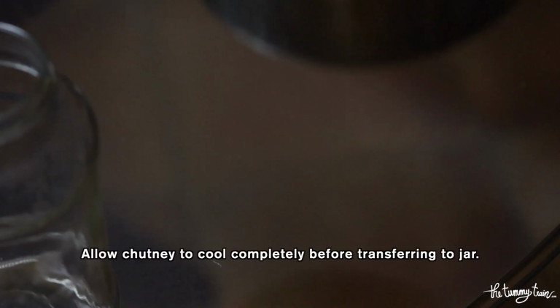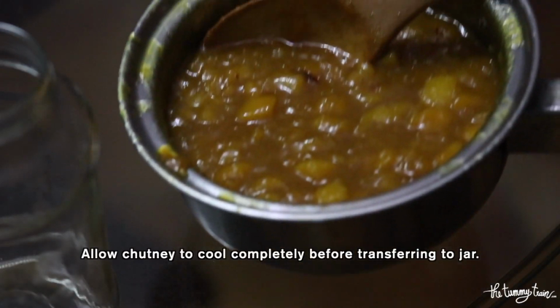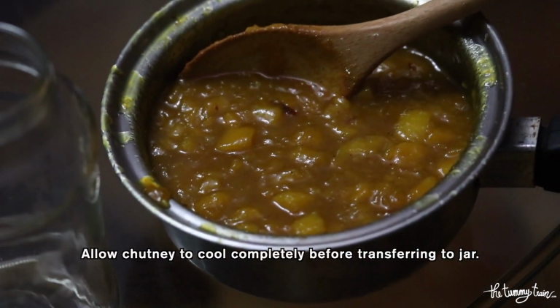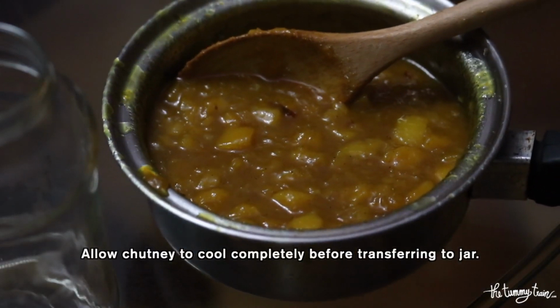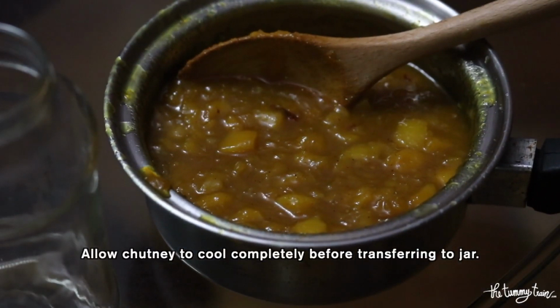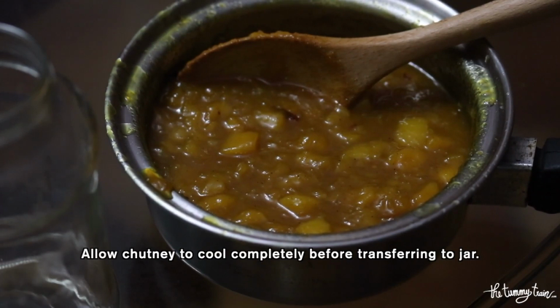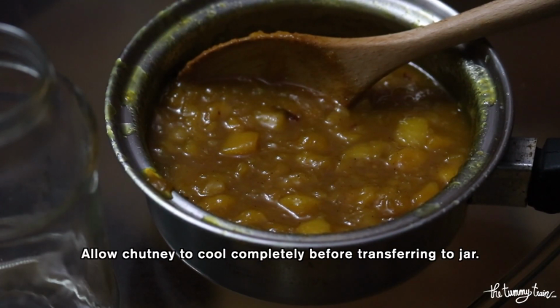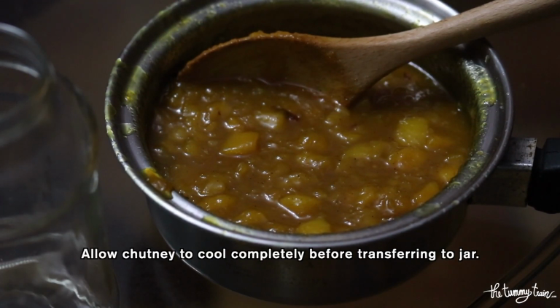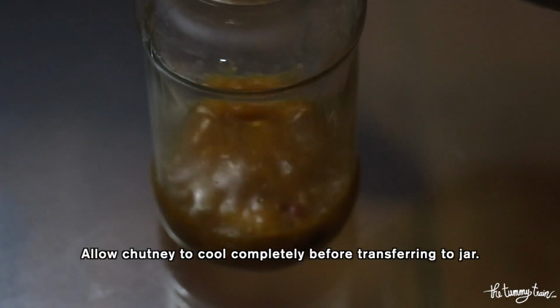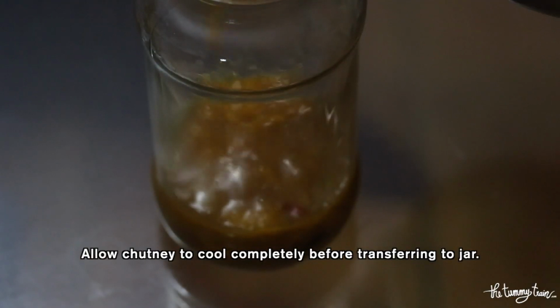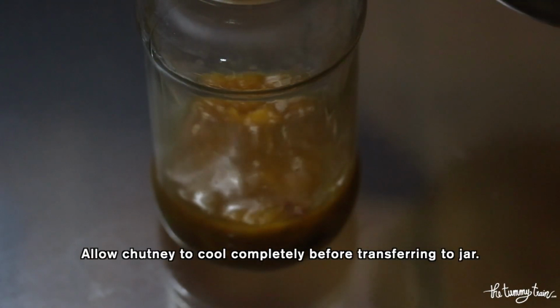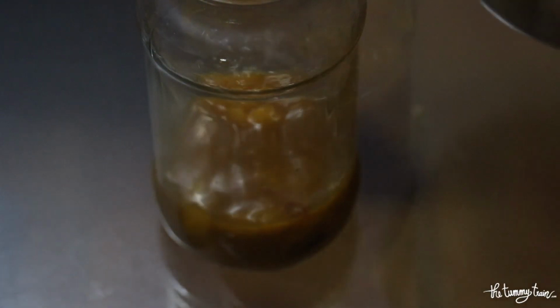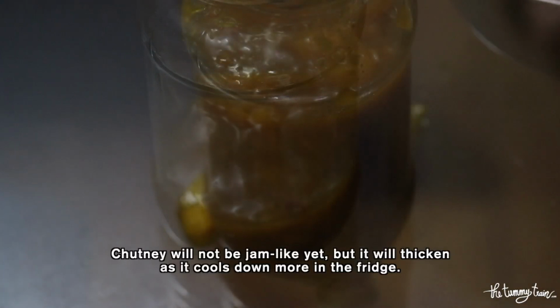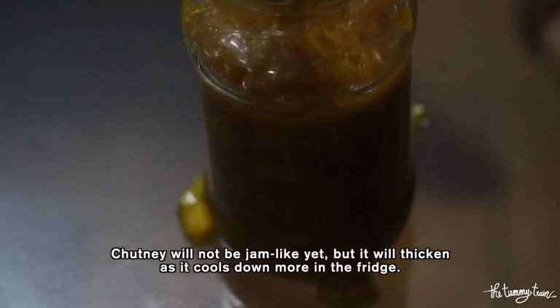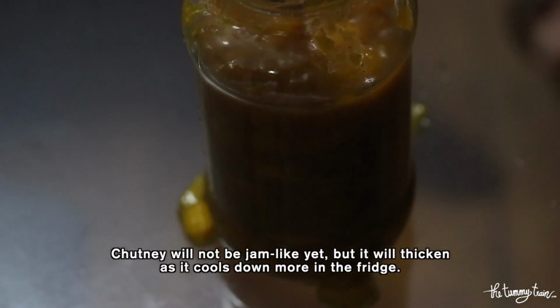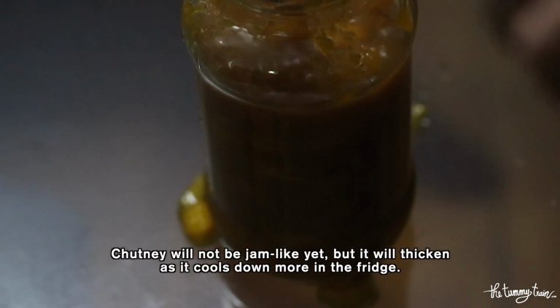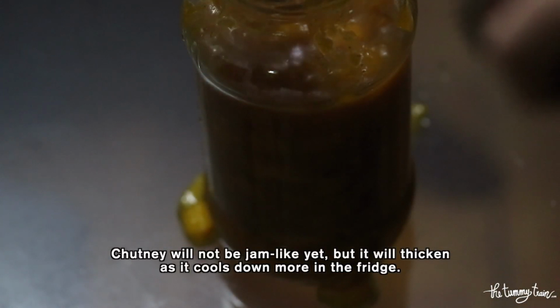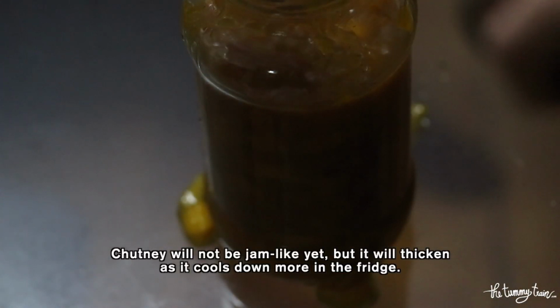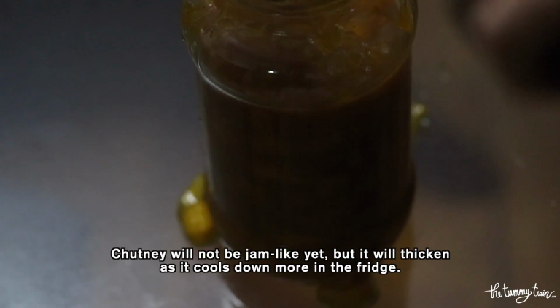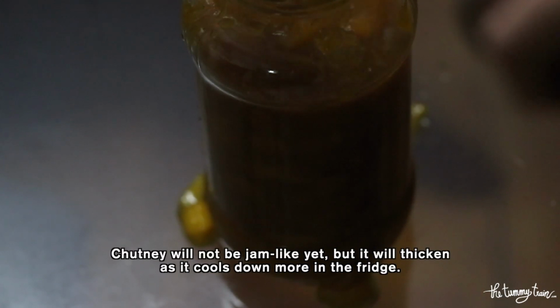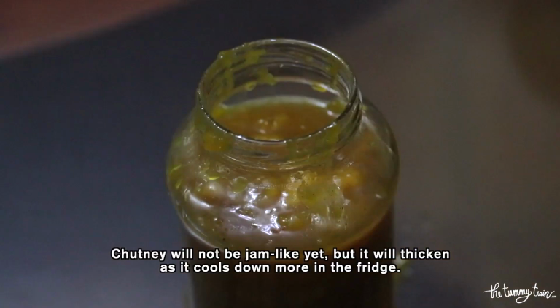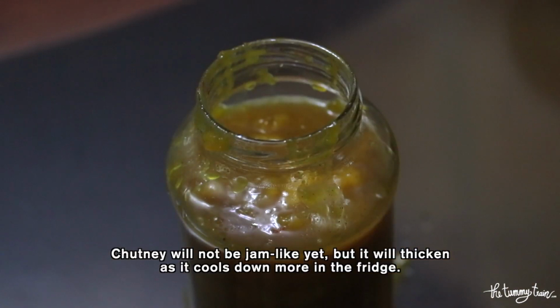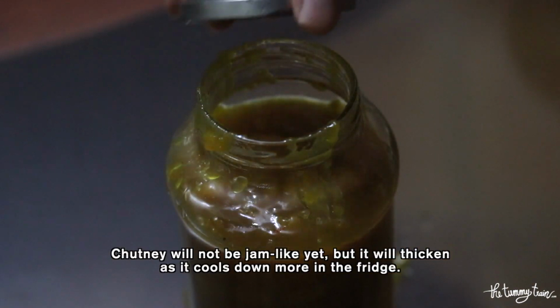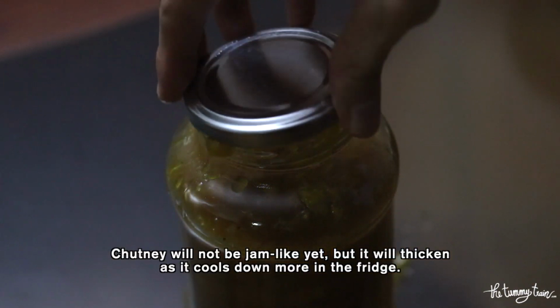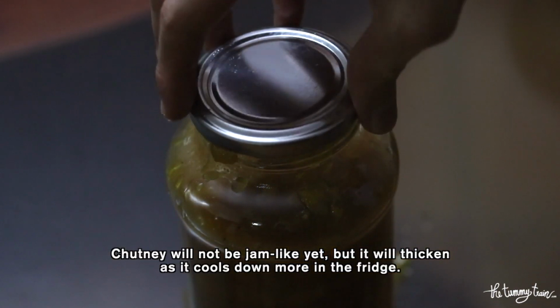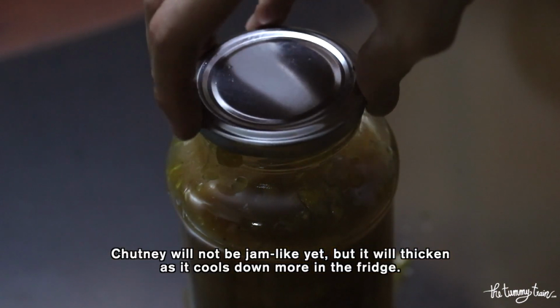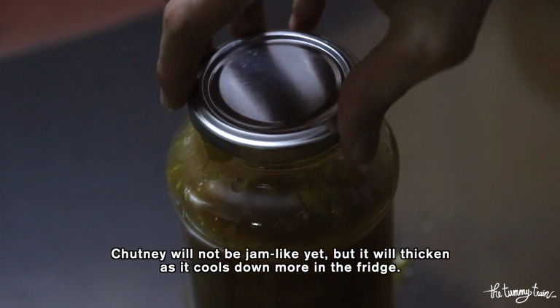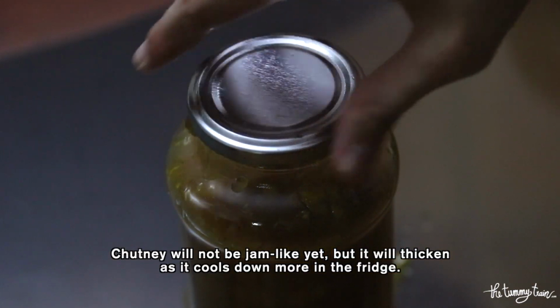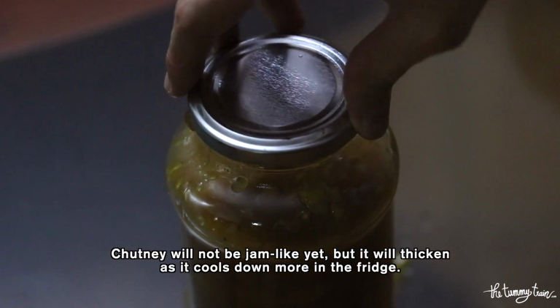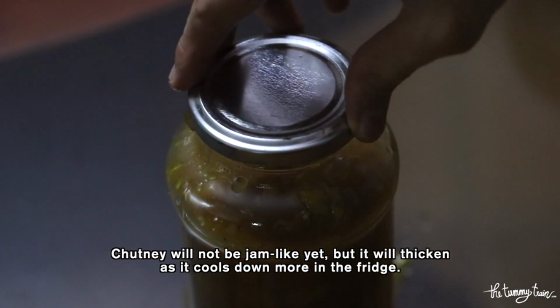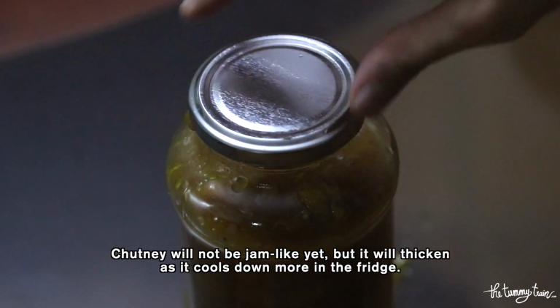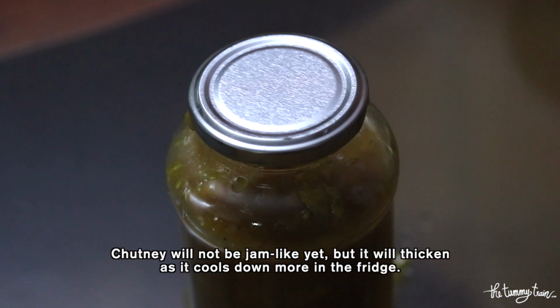The last step is cooling down the chutney before putting everything into a jar. At this point it's normal for the chutney to look a little runny, but once it cools completely inside the fridge, it's going to thicken quite a lot.